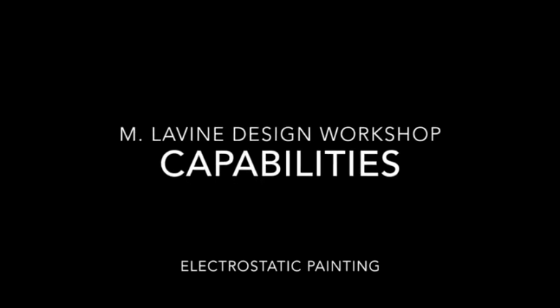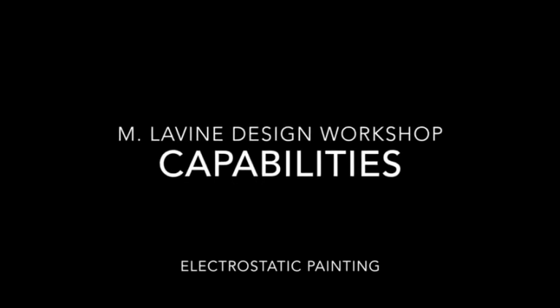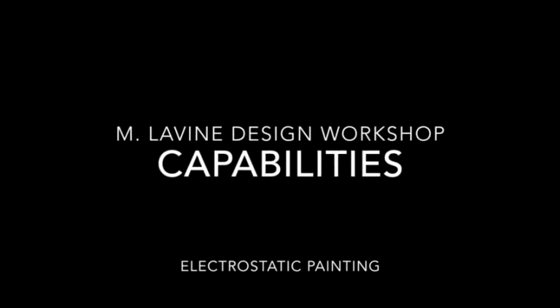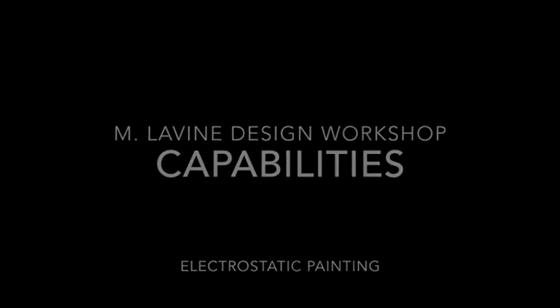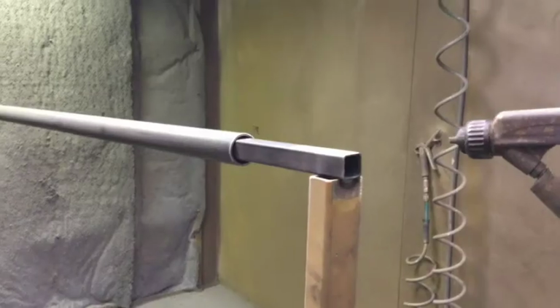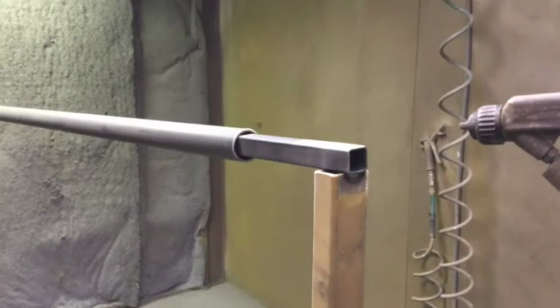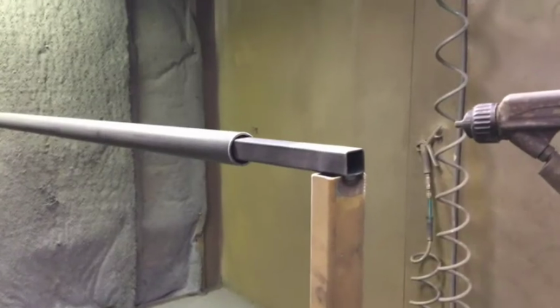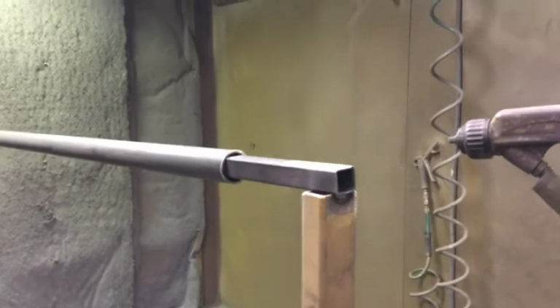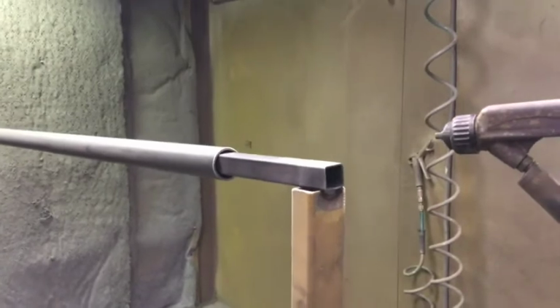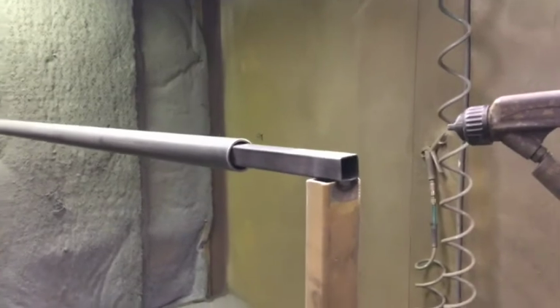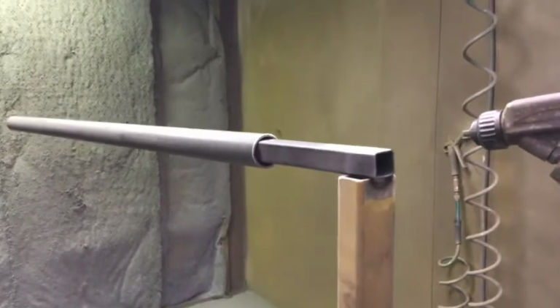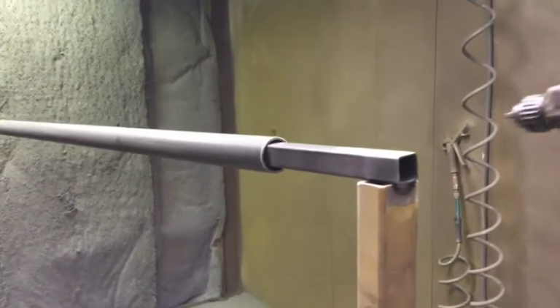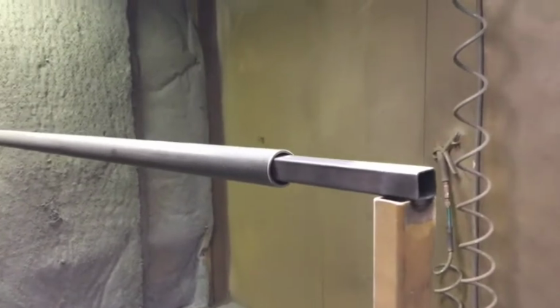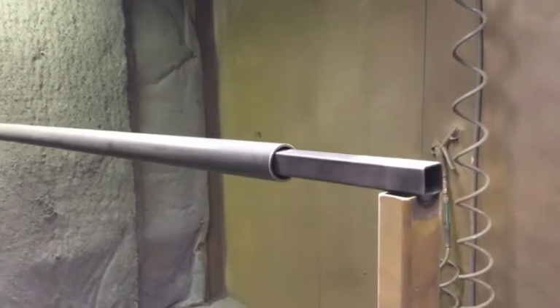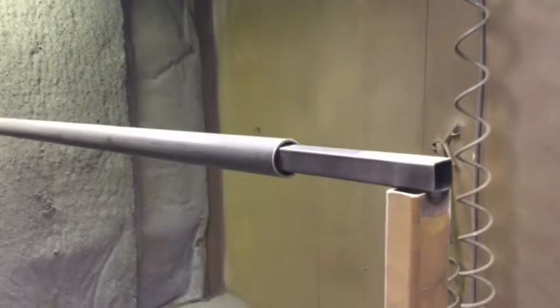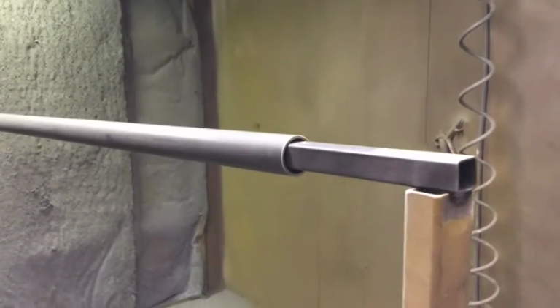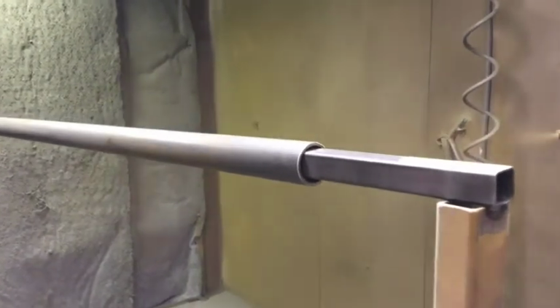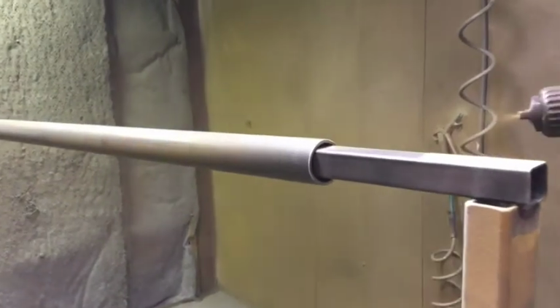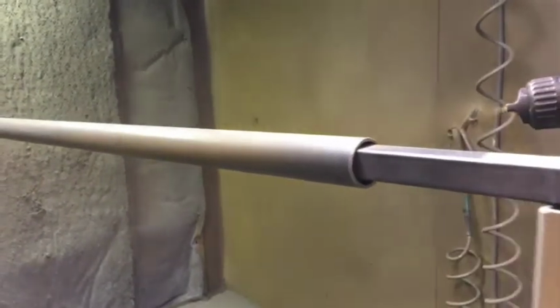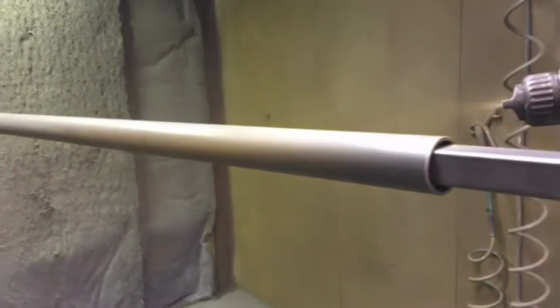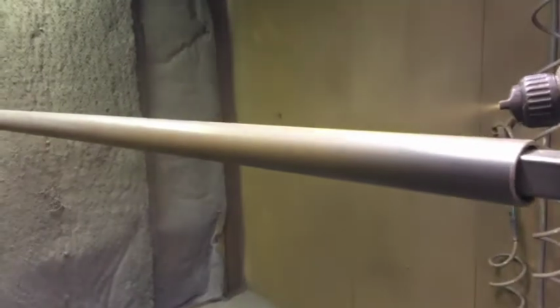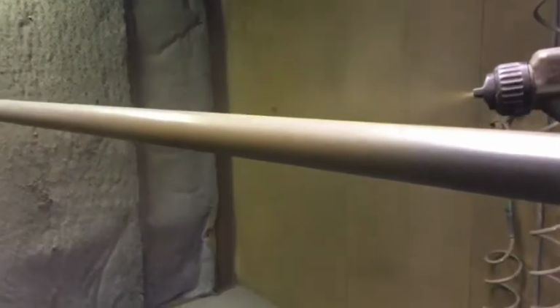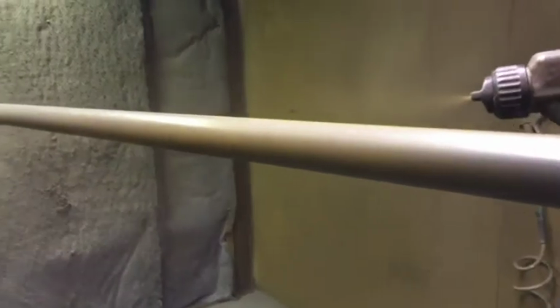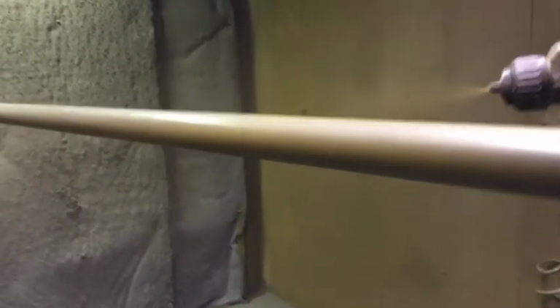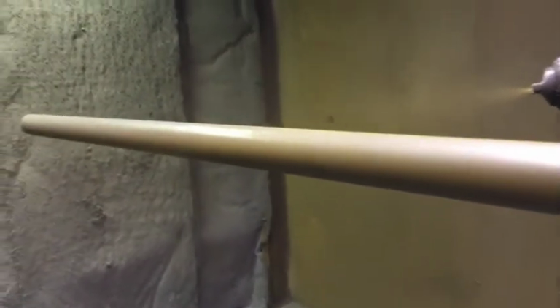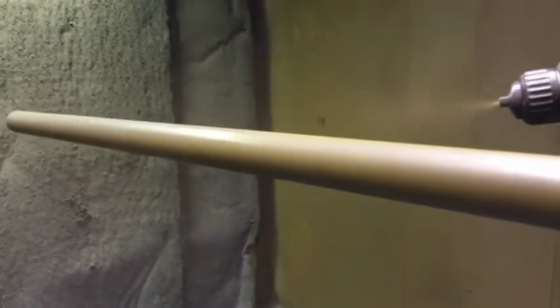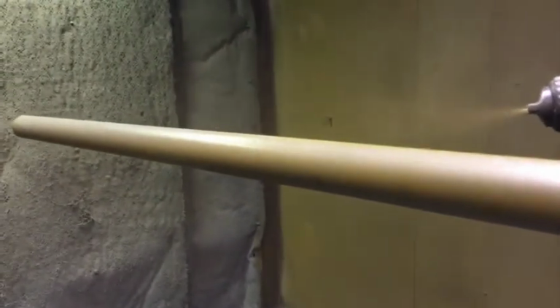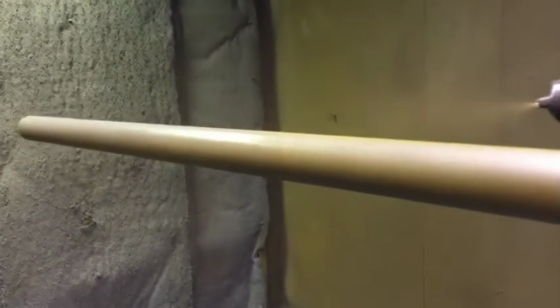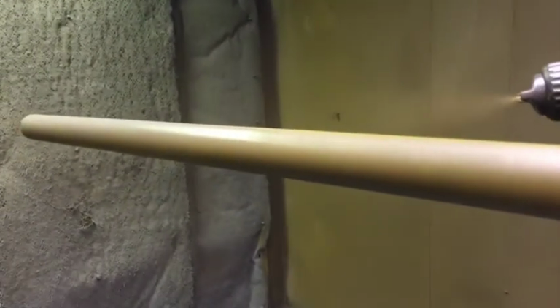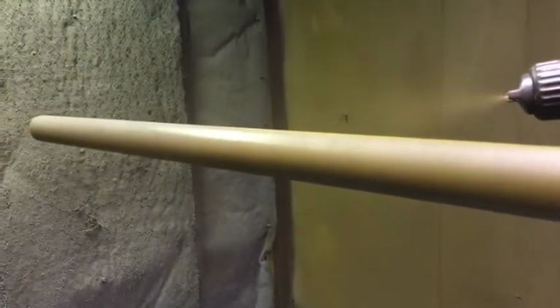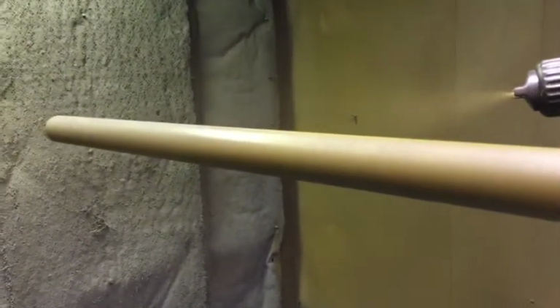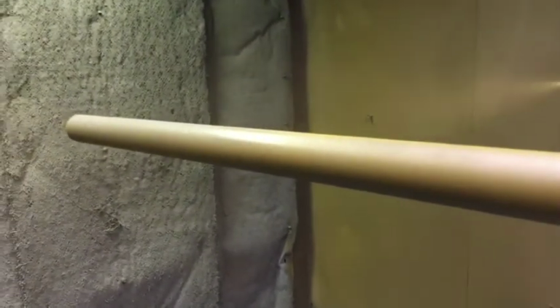This video shows the benefits of electrostatic painting. There is a small electrode at the base of the fixture that positively charges the metal, while the paint is negatively charged.